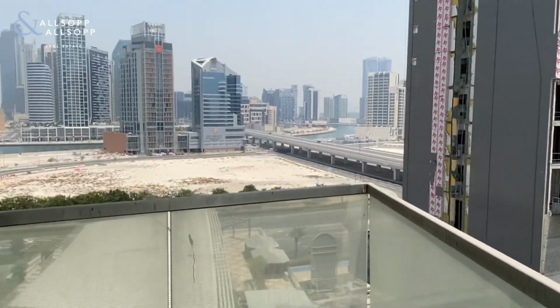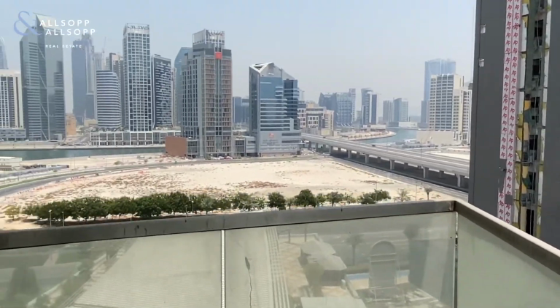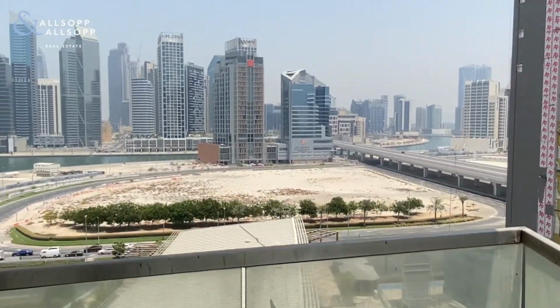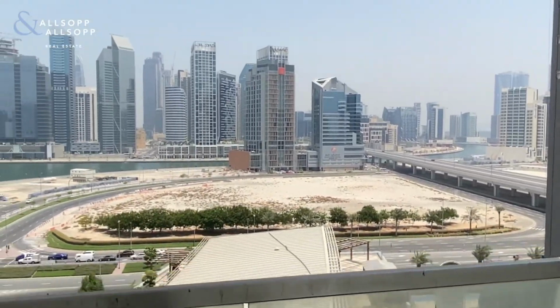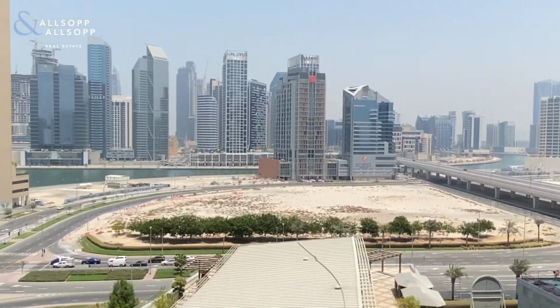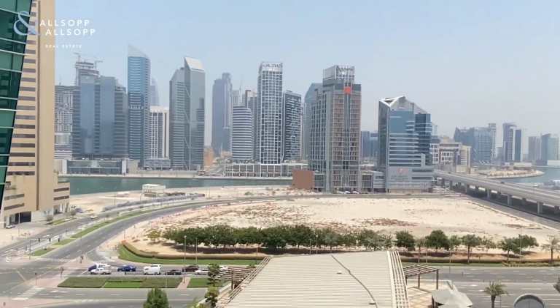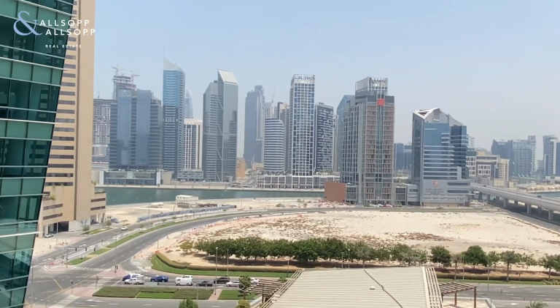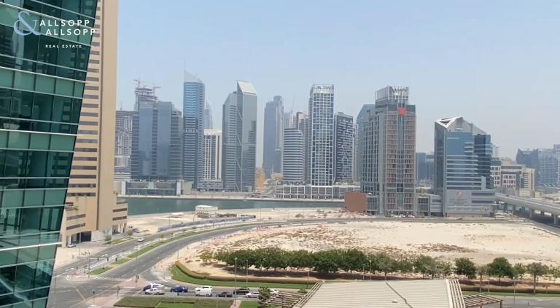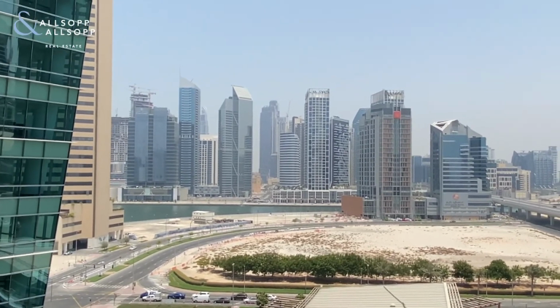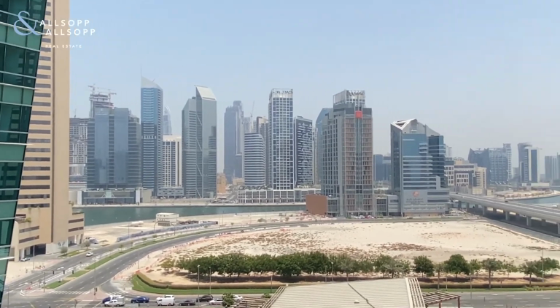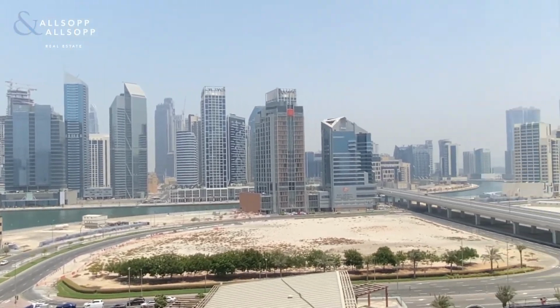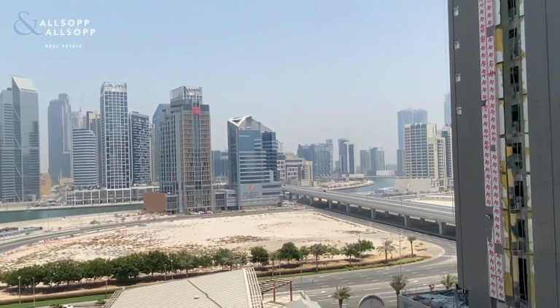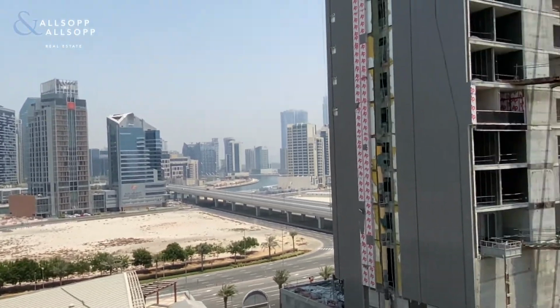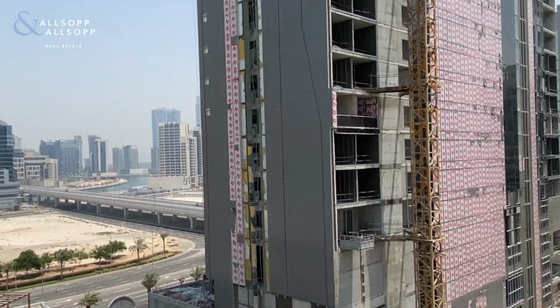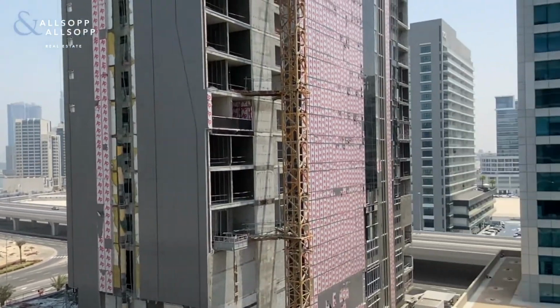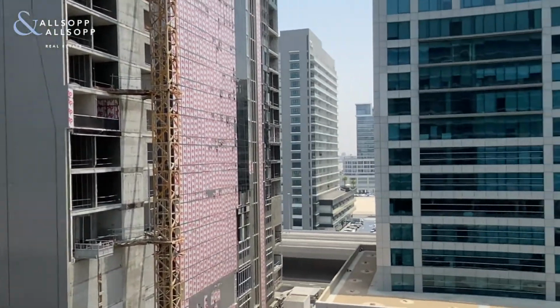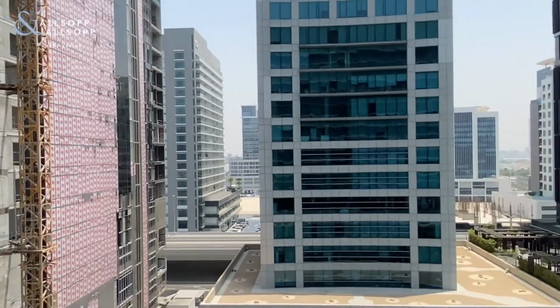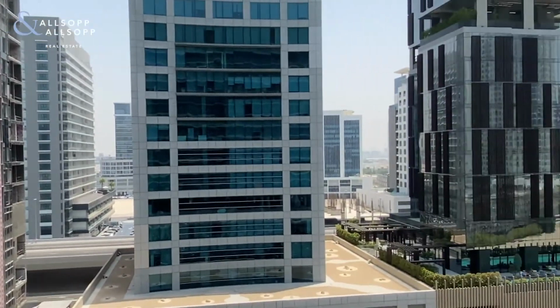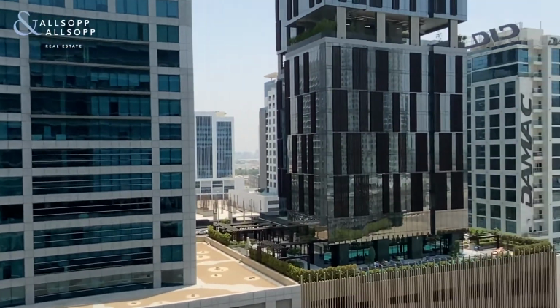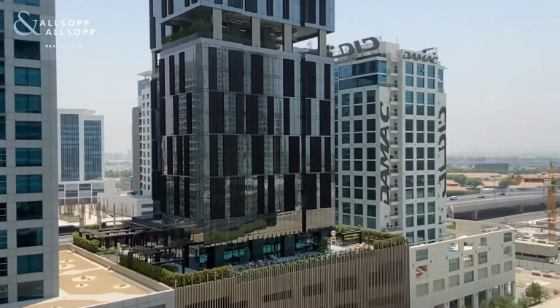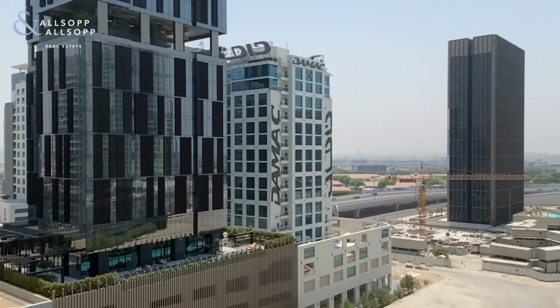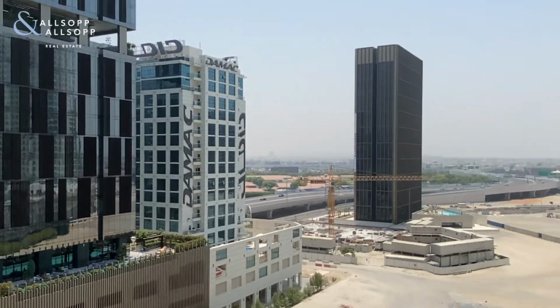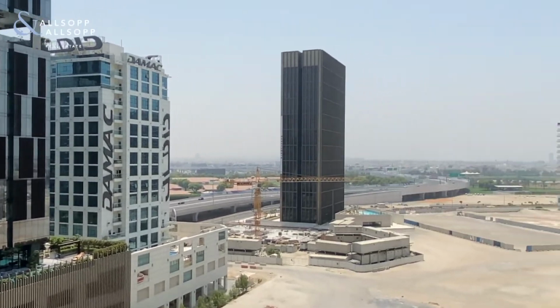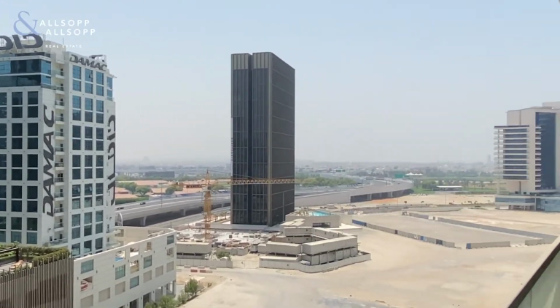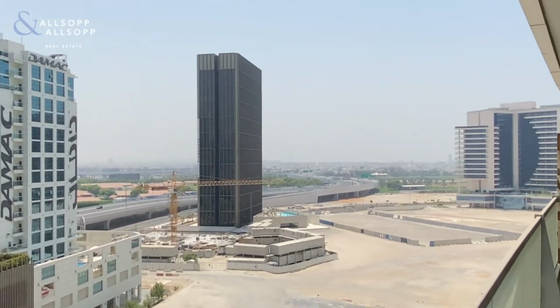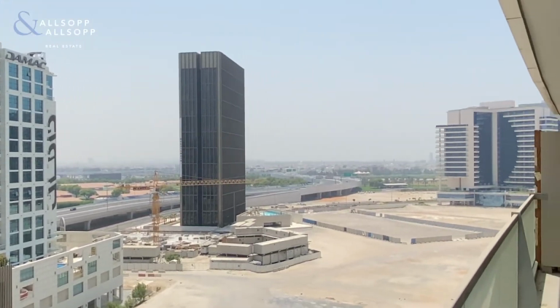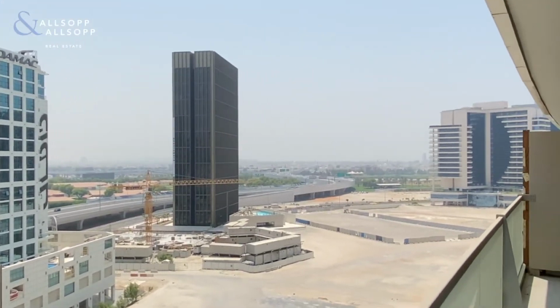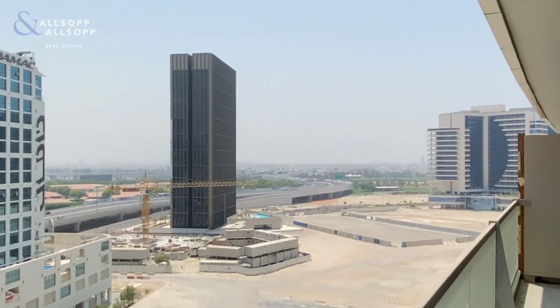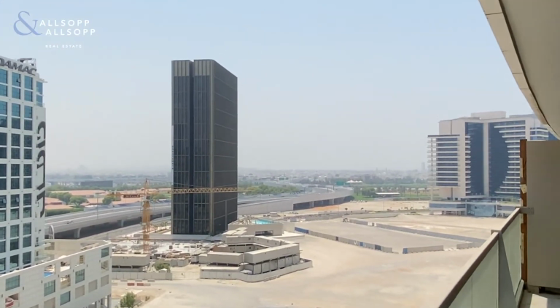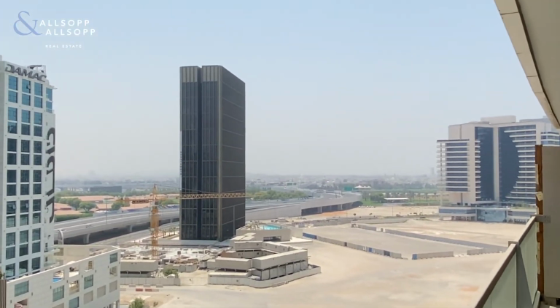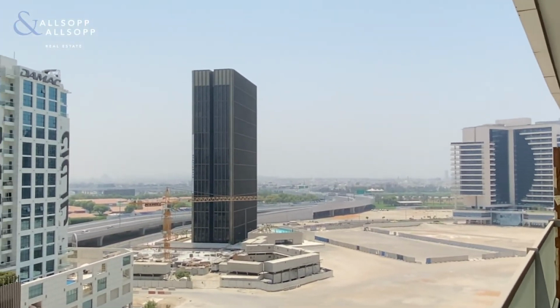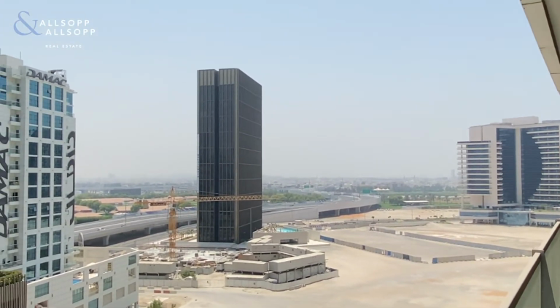Views from here of the canal, and nice big open views out towards Jumeirah and District 1 as well.